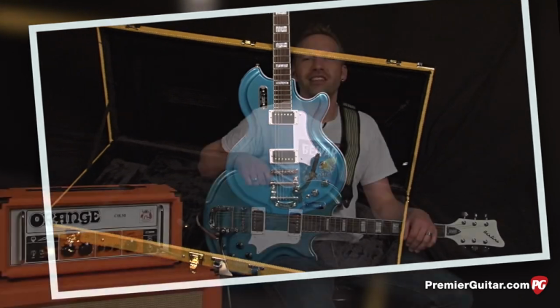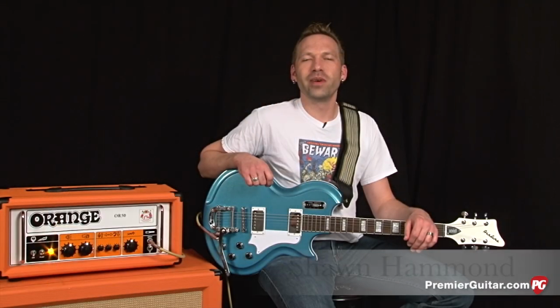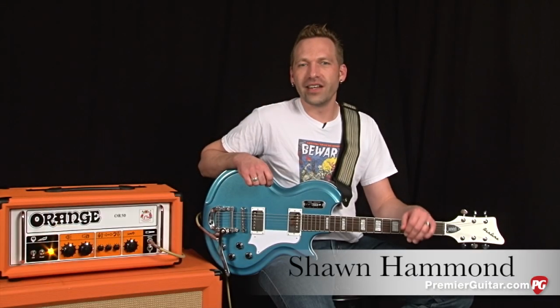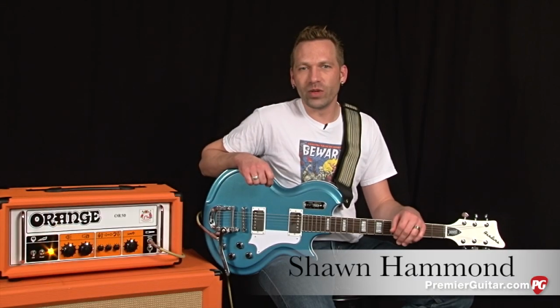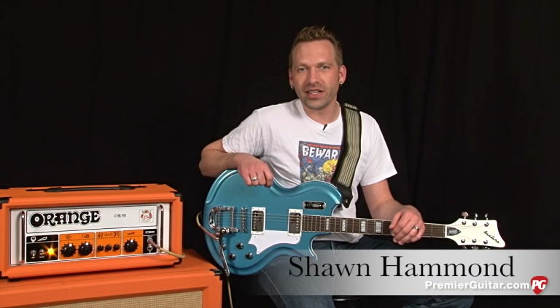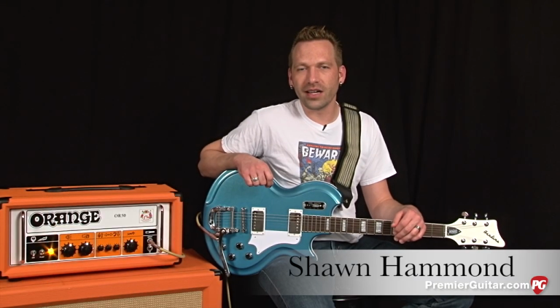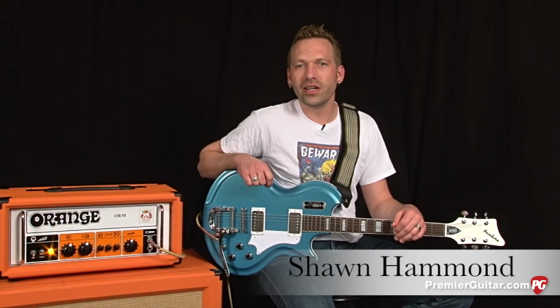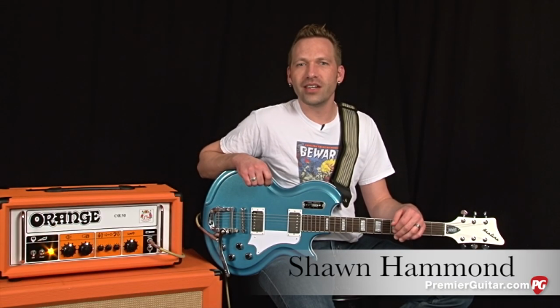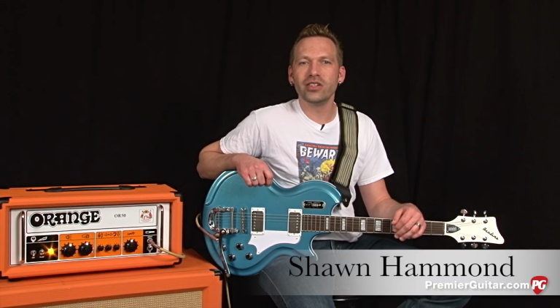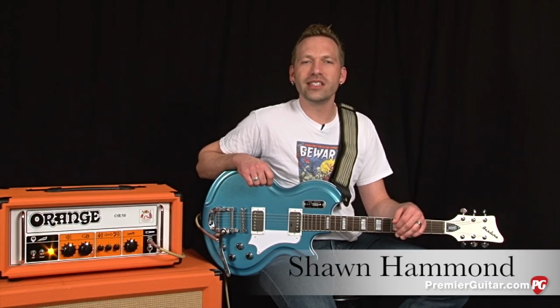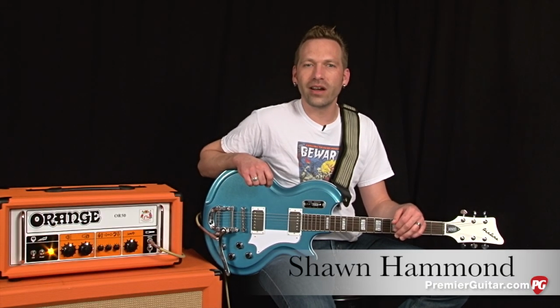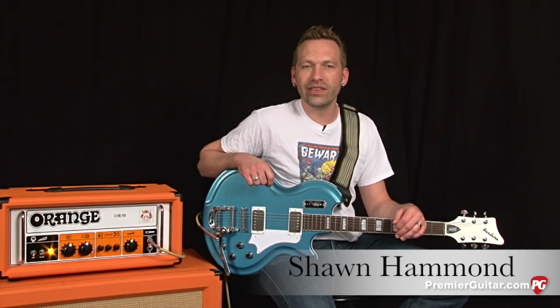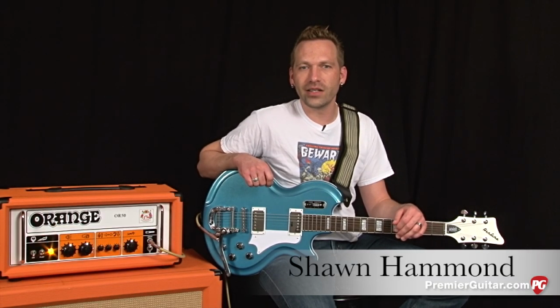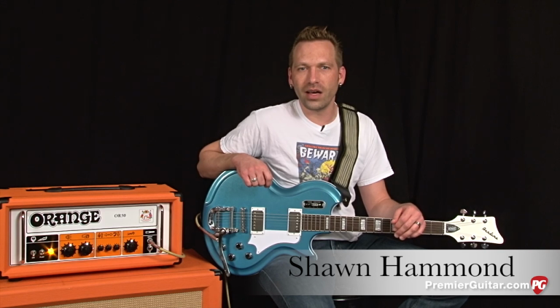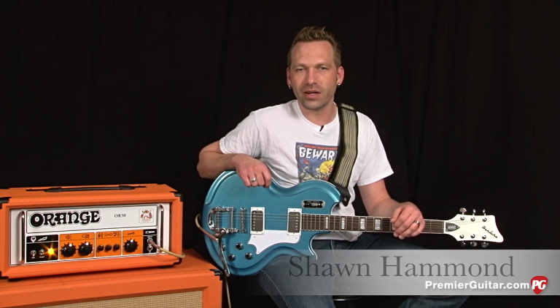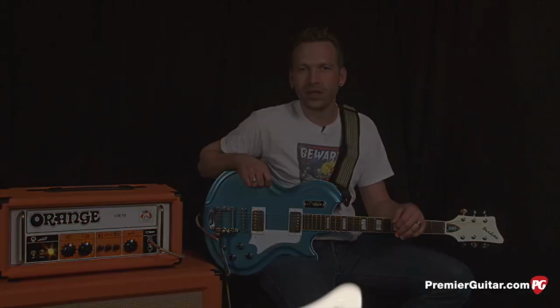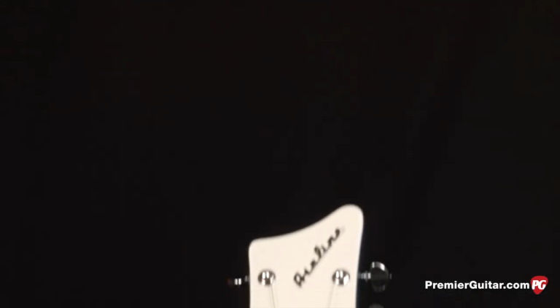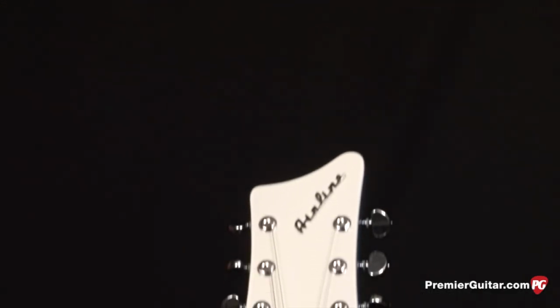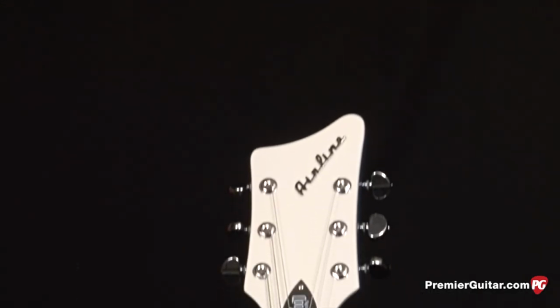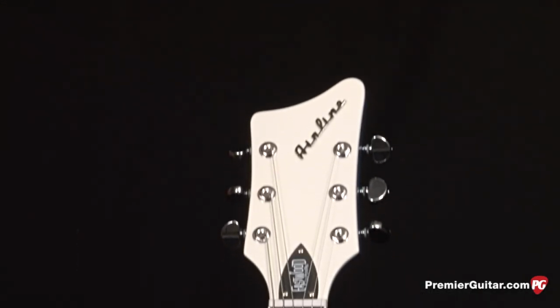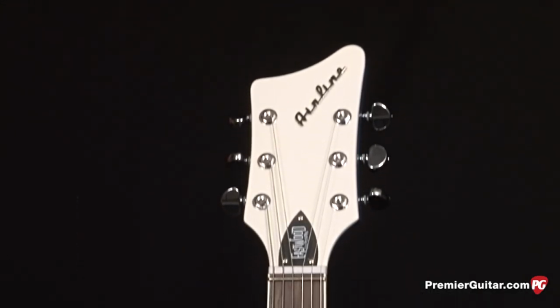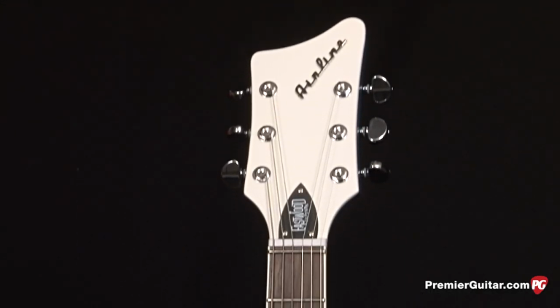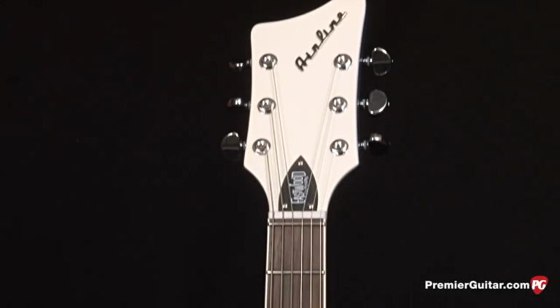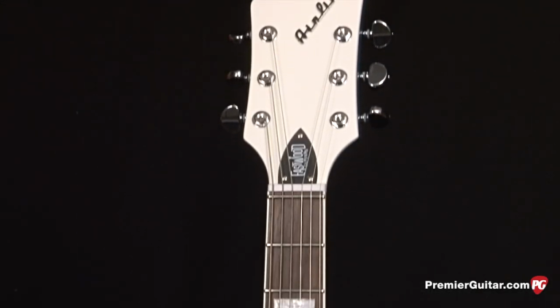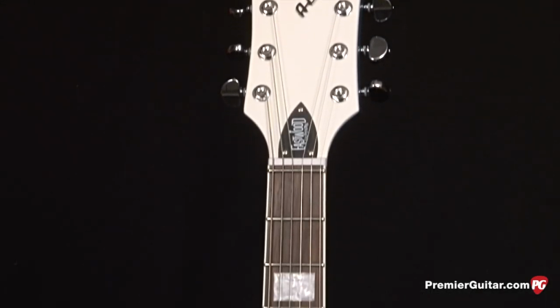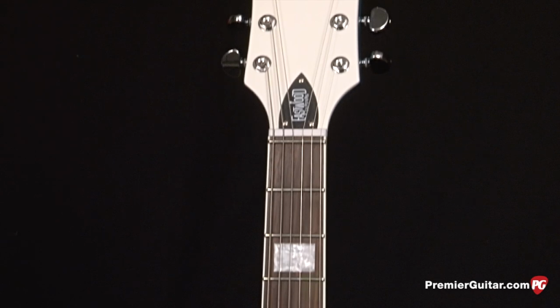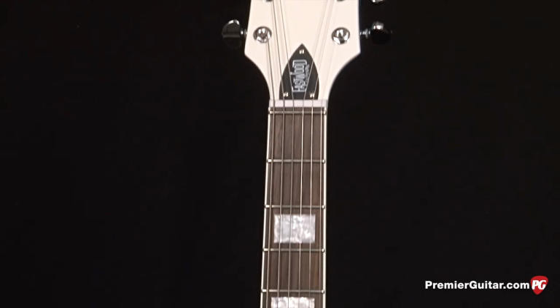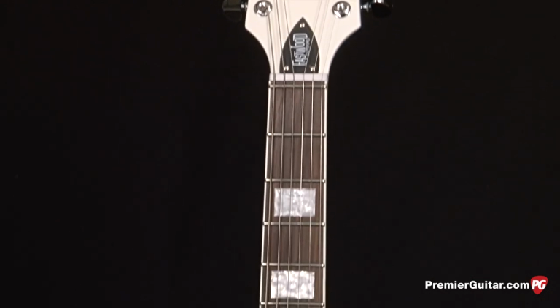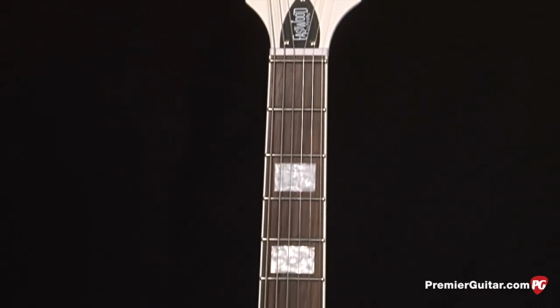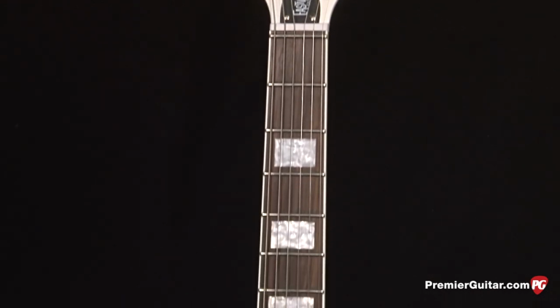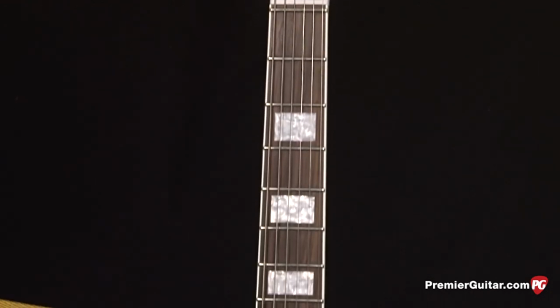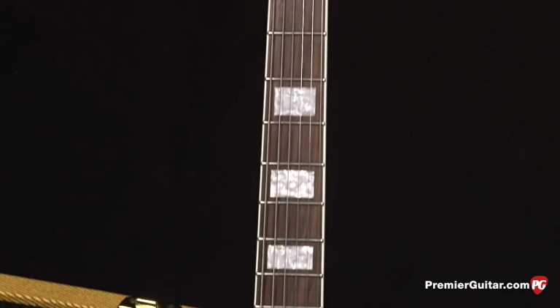Hey everybody, Sean Hammond with PremiereGuitar.com here today to show you the new Eastwood Airline 59 Coronado guitar. This guitar is what Eastwood calls their tribute to the Supro Coronado that Dan Auerbach of the Black Keys uses.